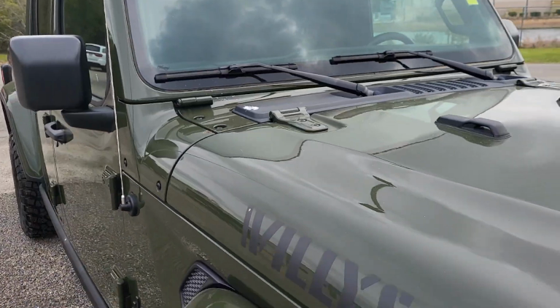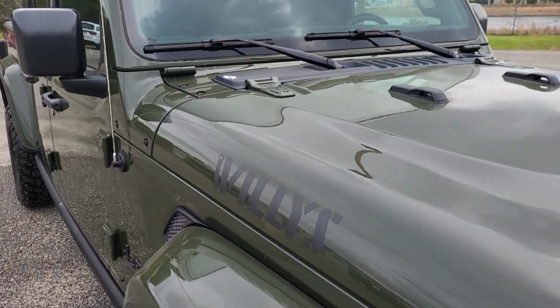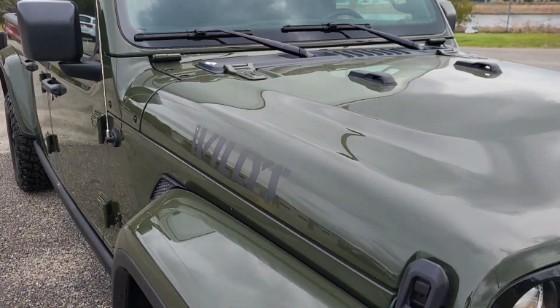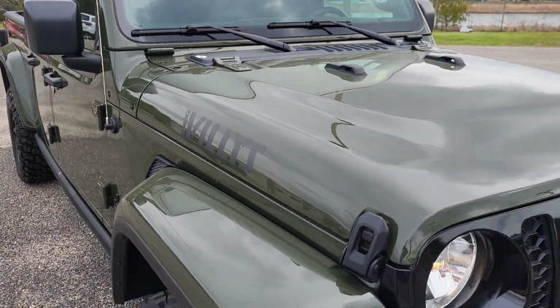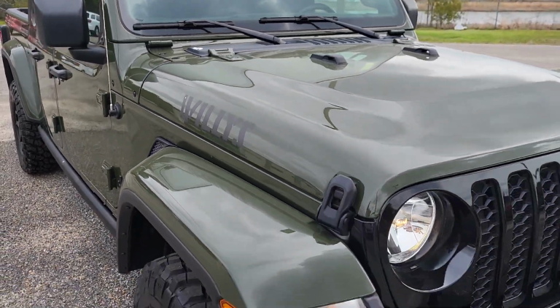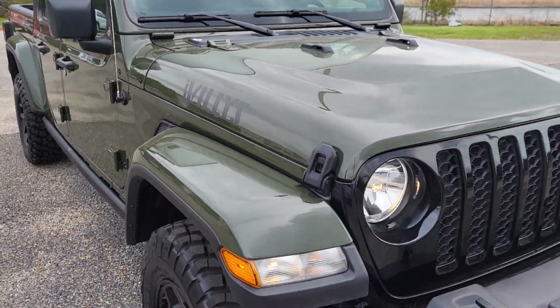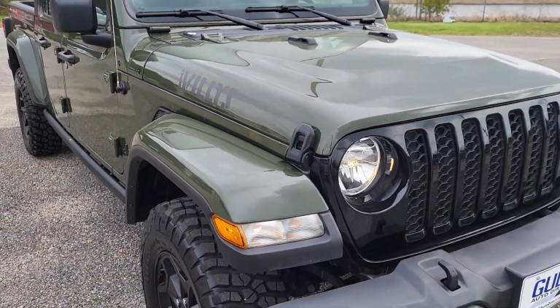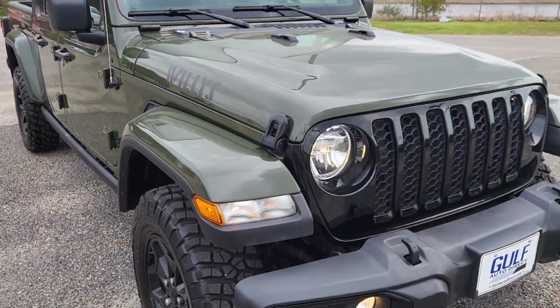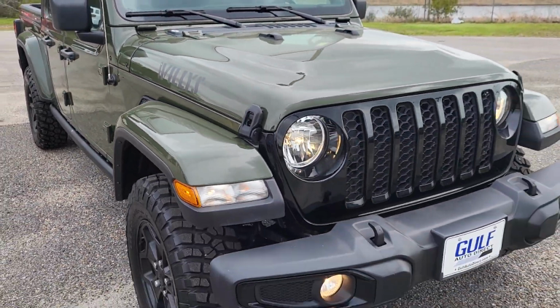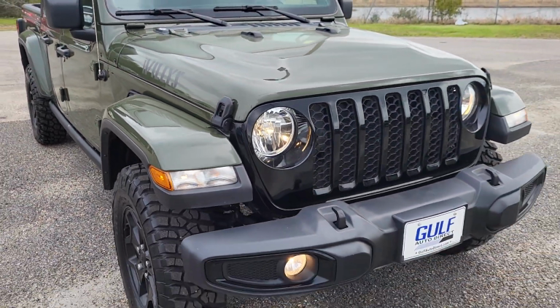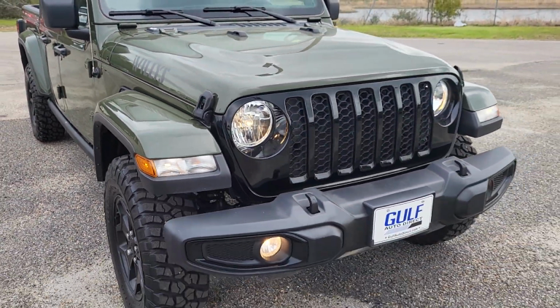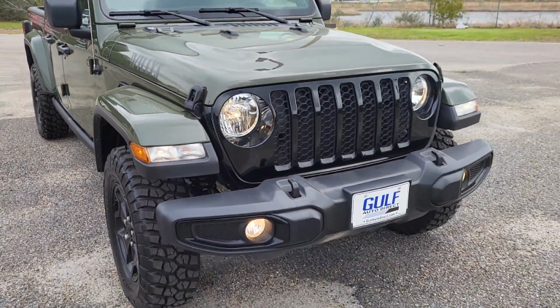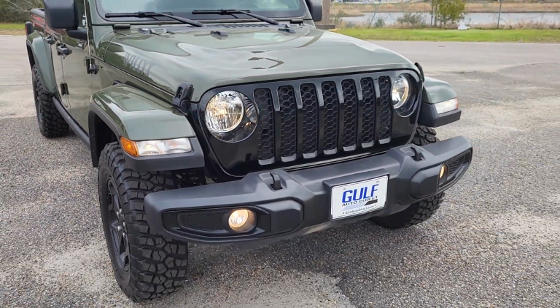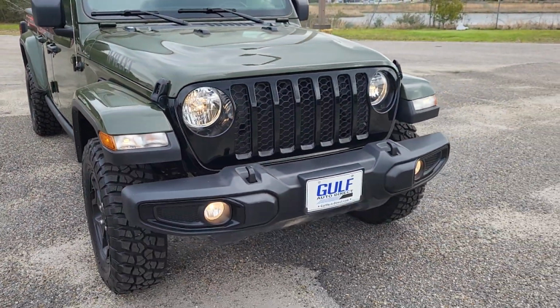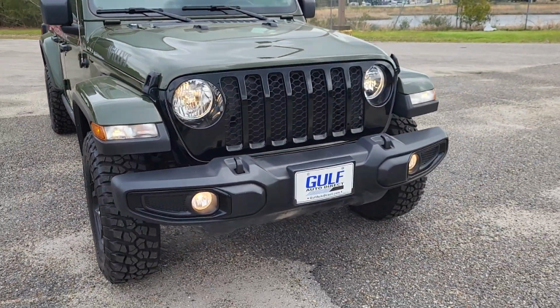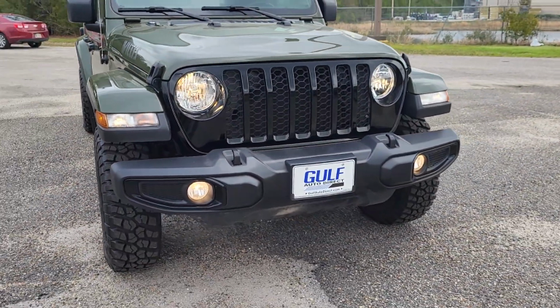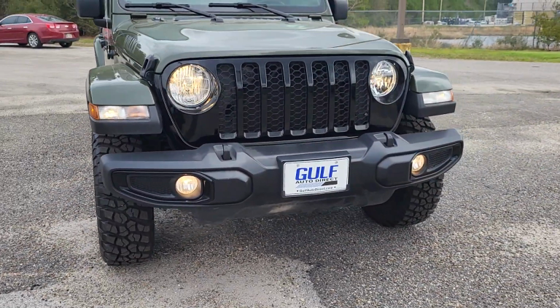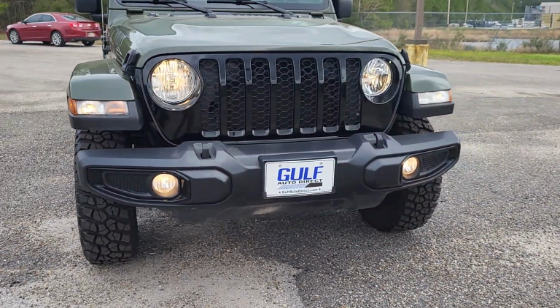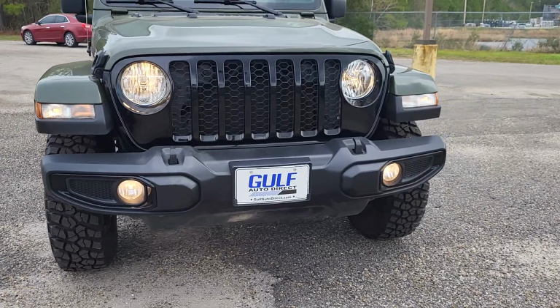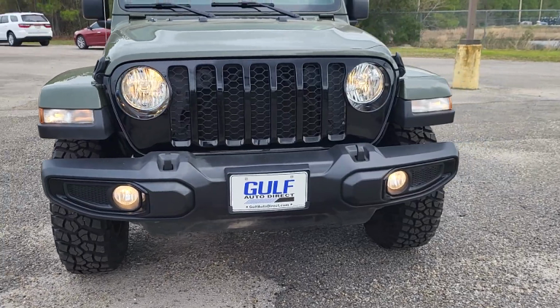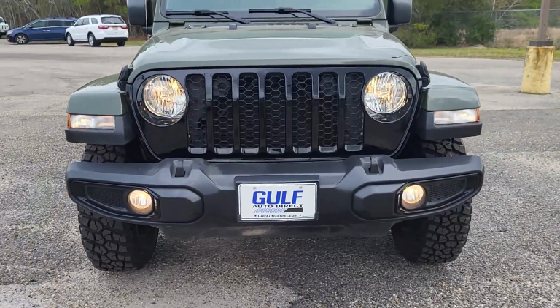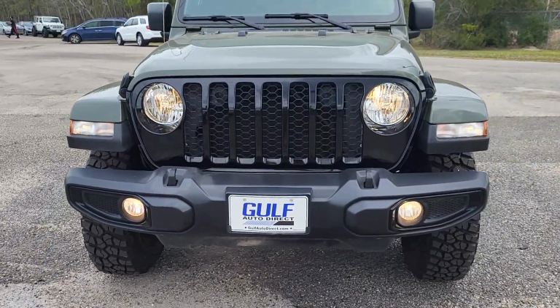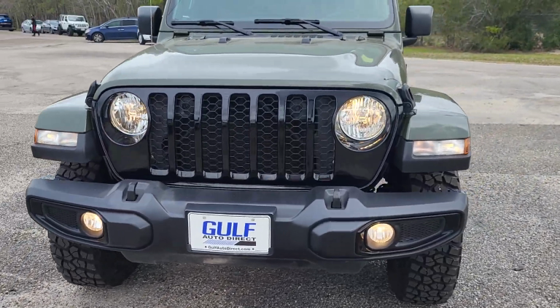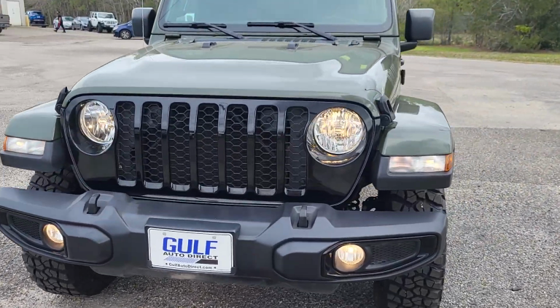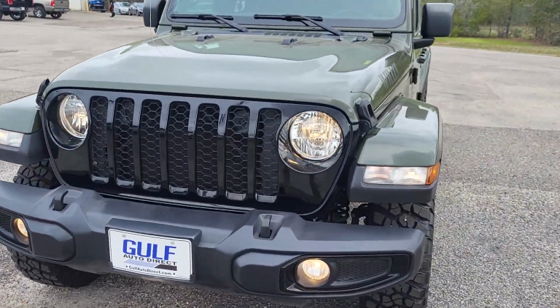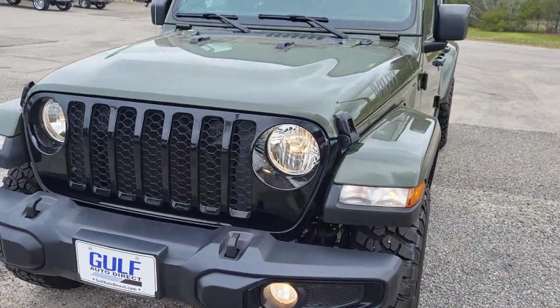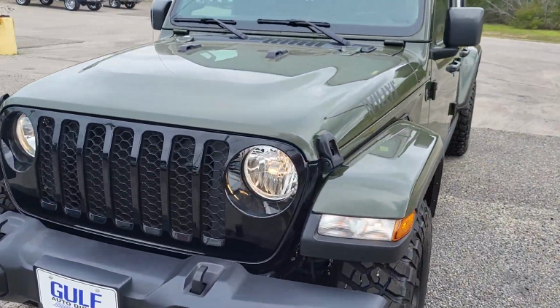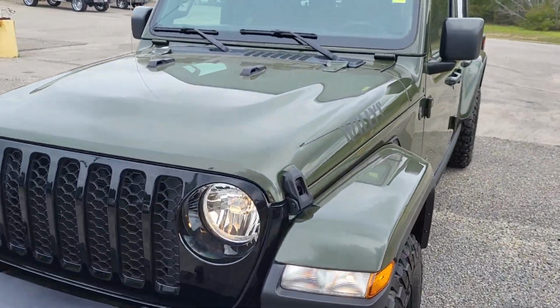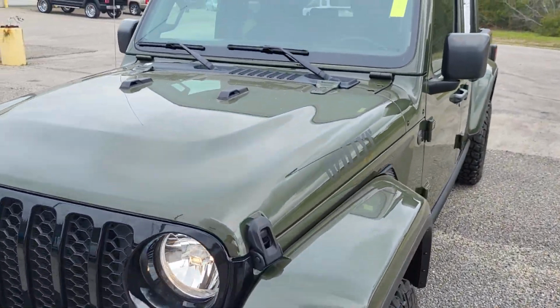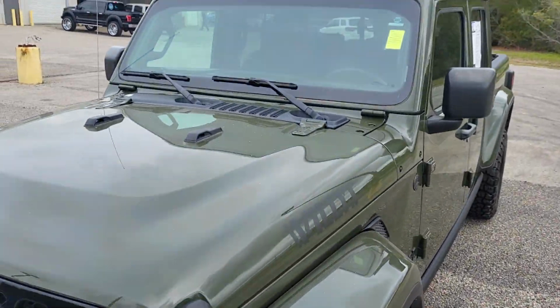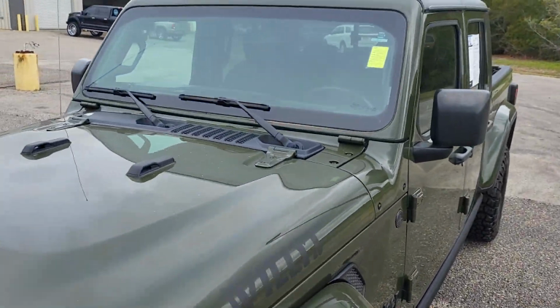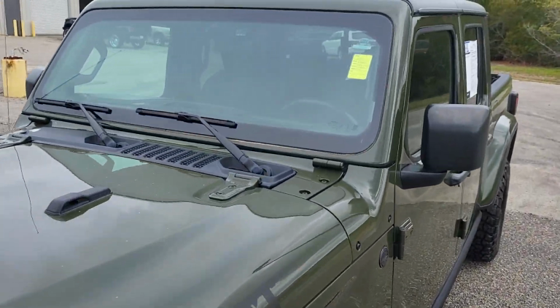Coming down the front, it does have the Willys logo on there. Everything looks great. It's running right now. Everything sounds good.